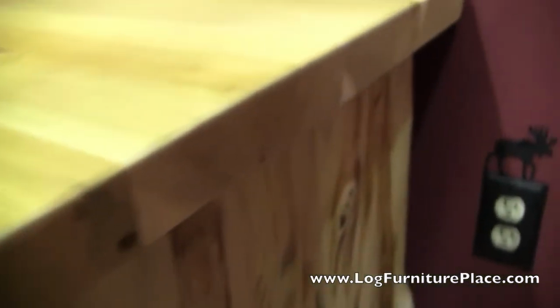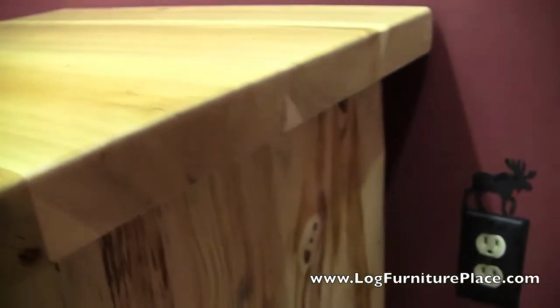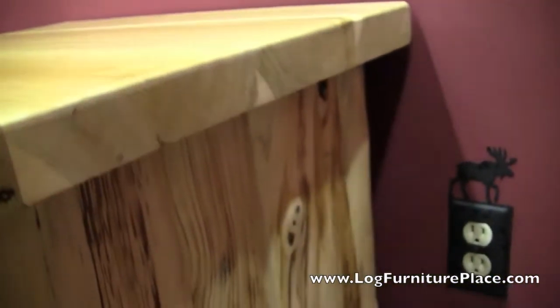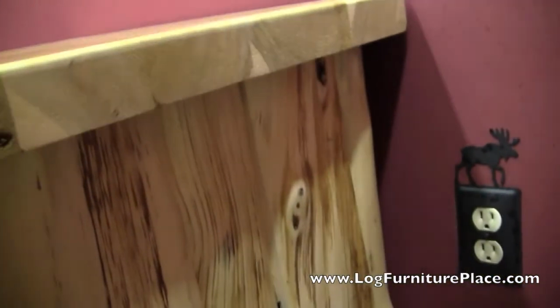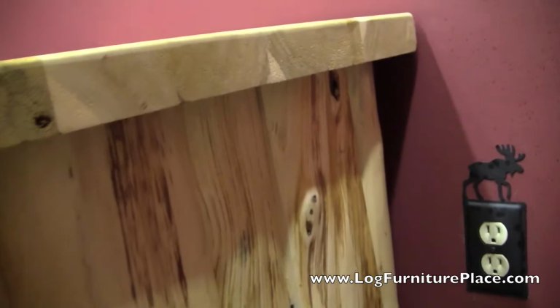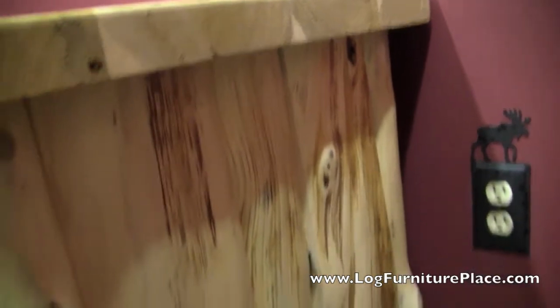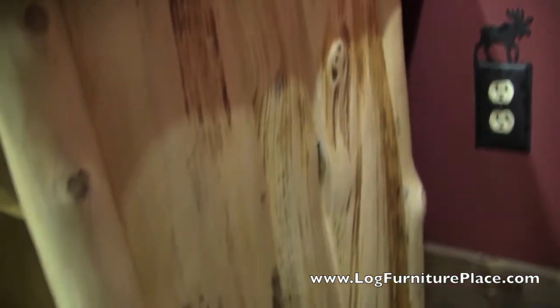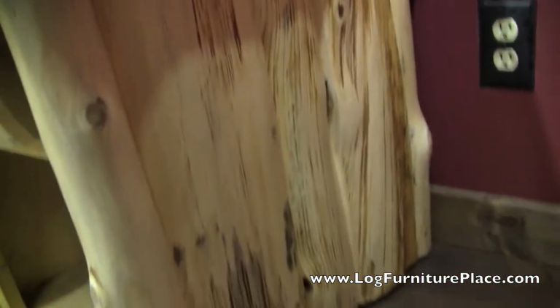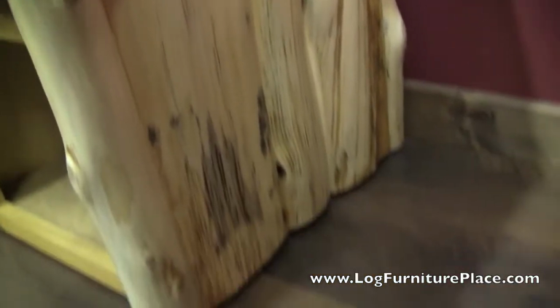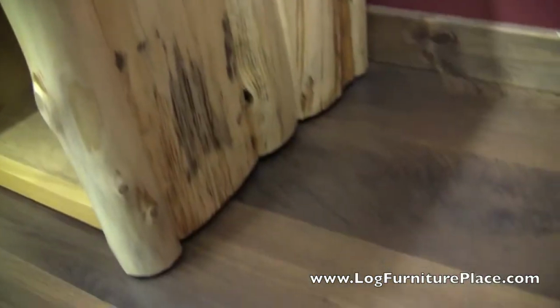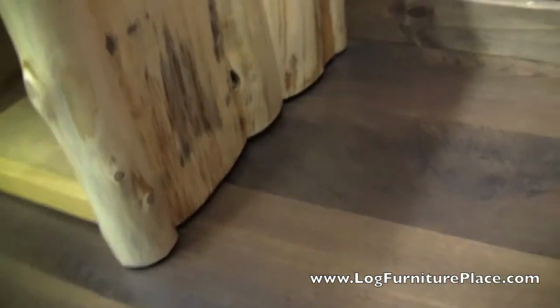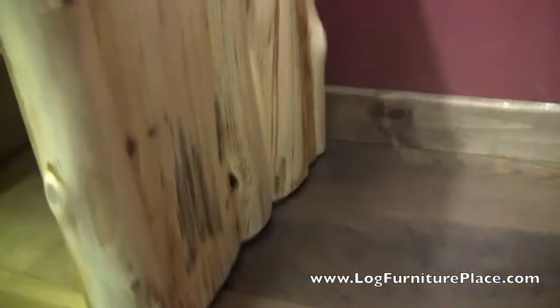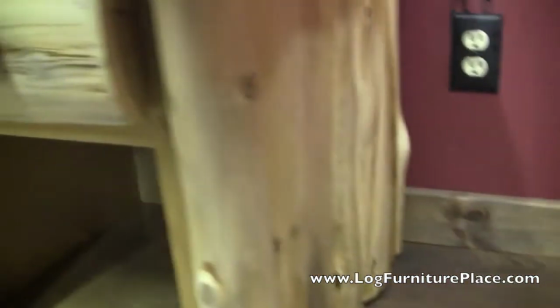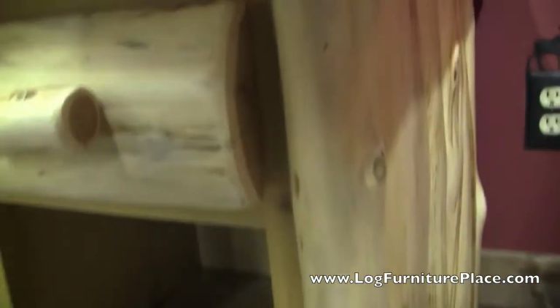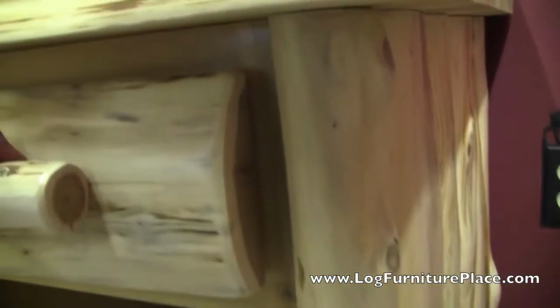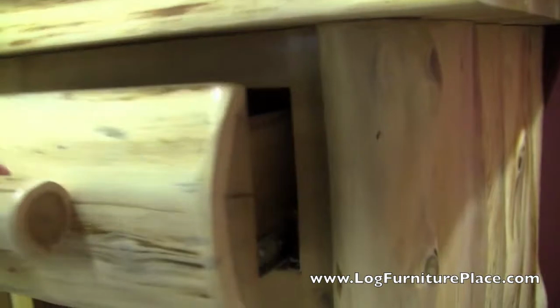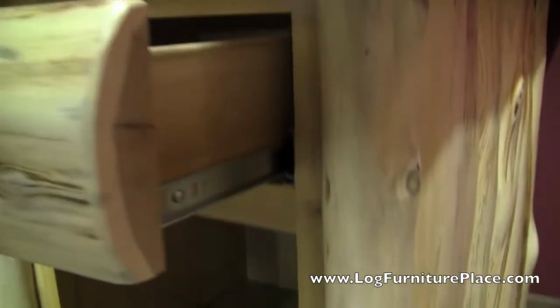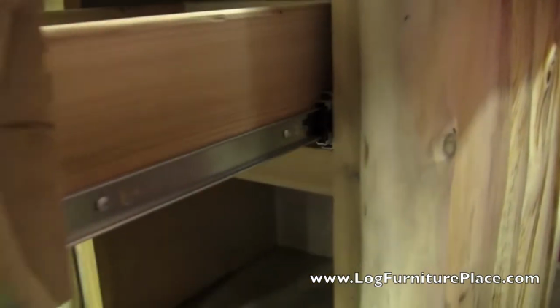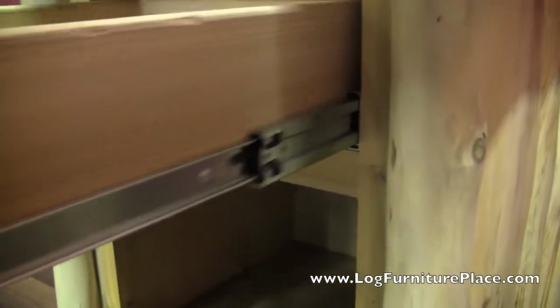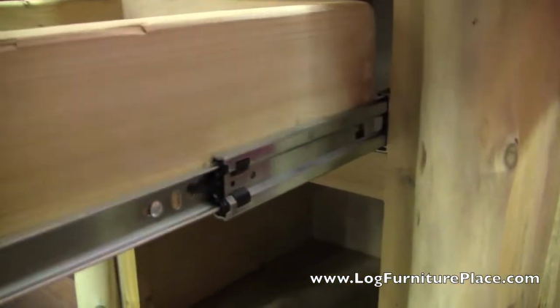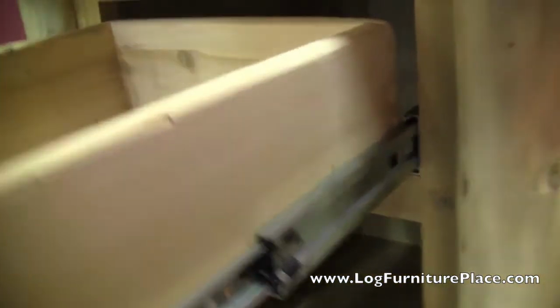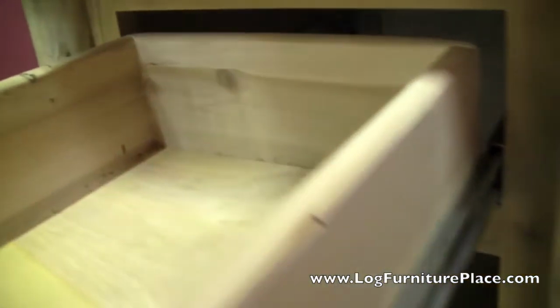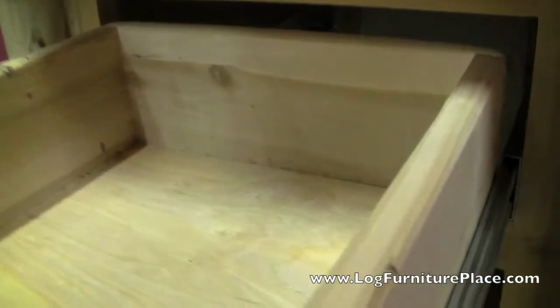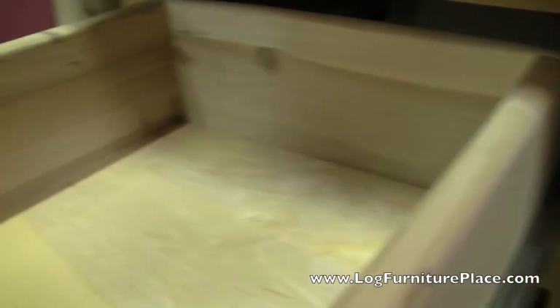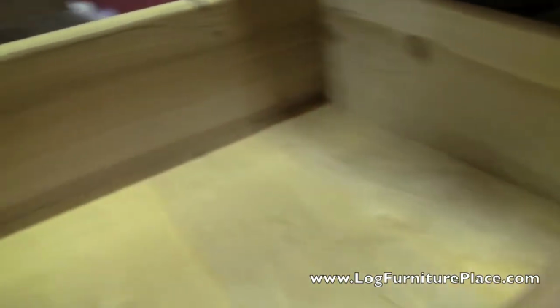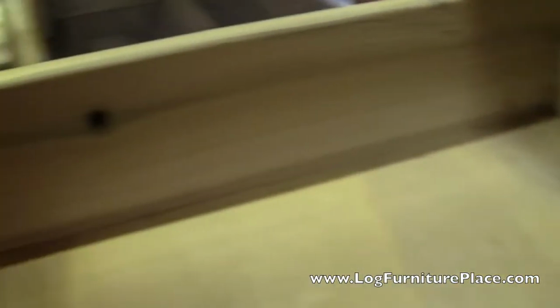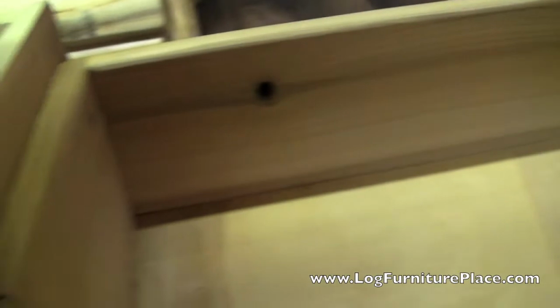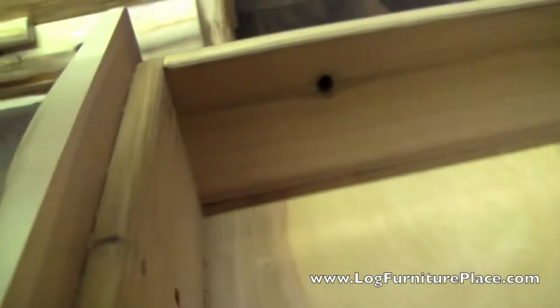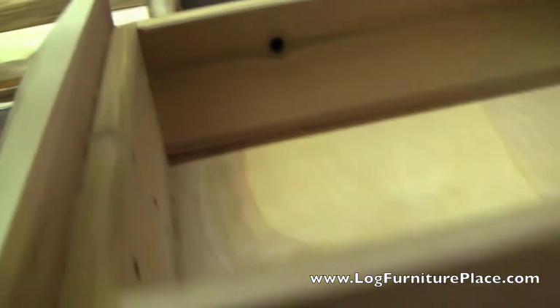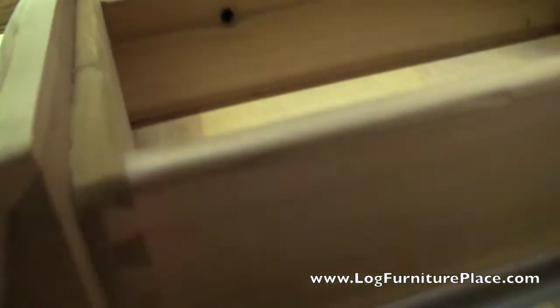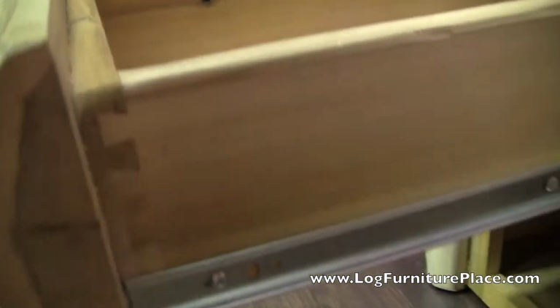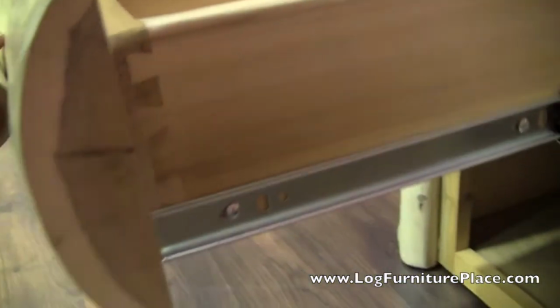The logger collection features a 2 inch thick solid top with a natural front edge. The sides of the top are distressed. The sides of the nightstand have a half log trim, and the drawers are dovetailed and feature a full extension drawer glide.